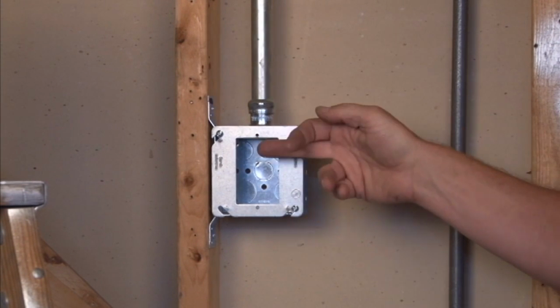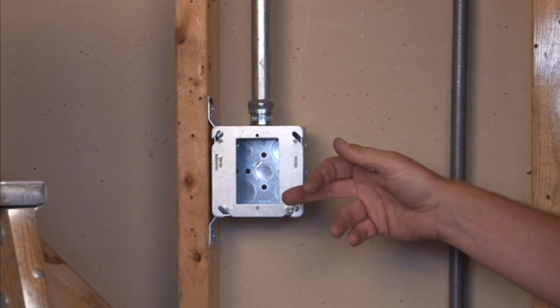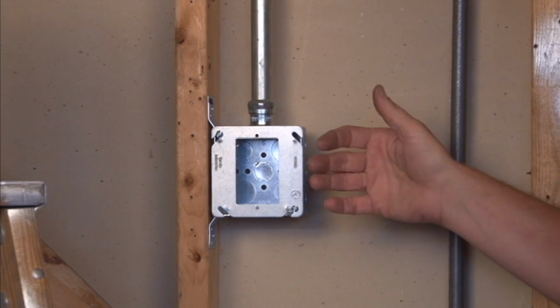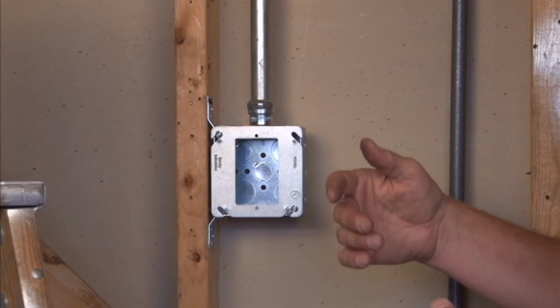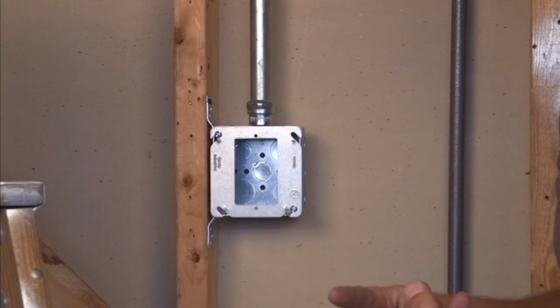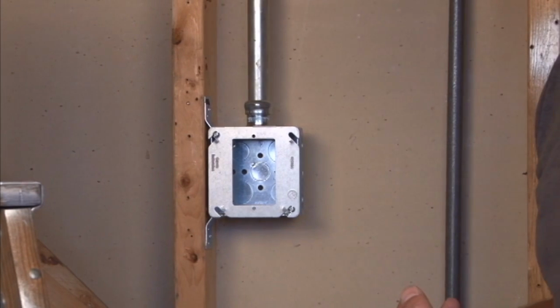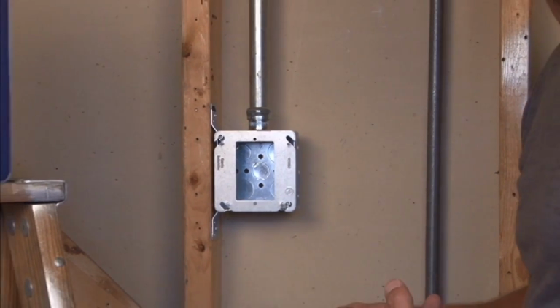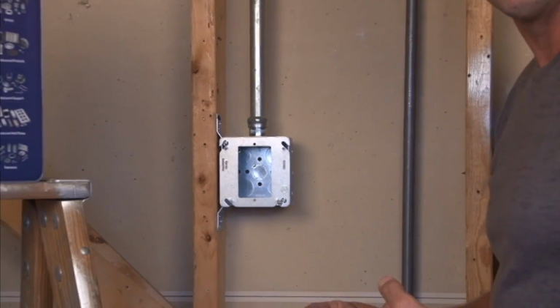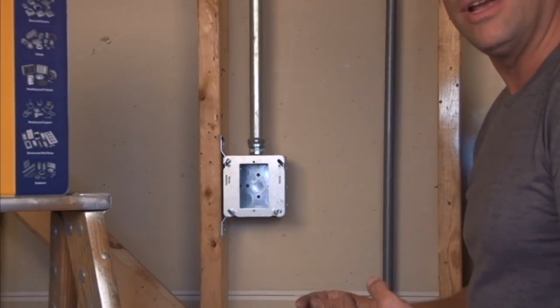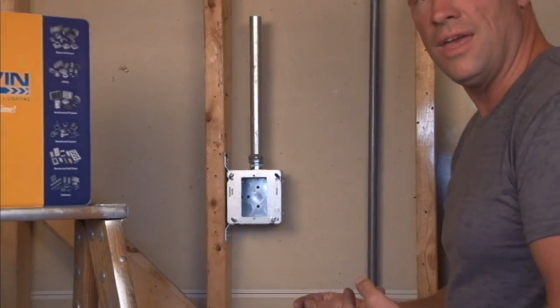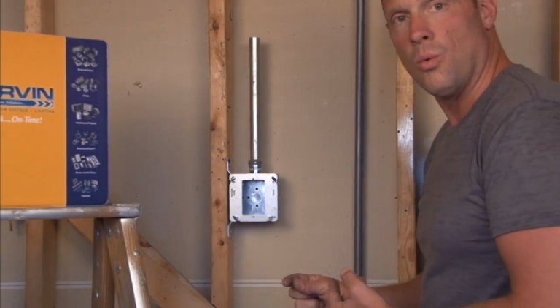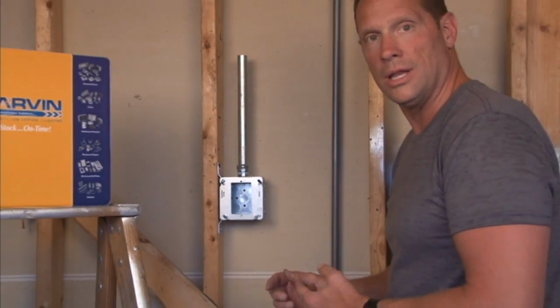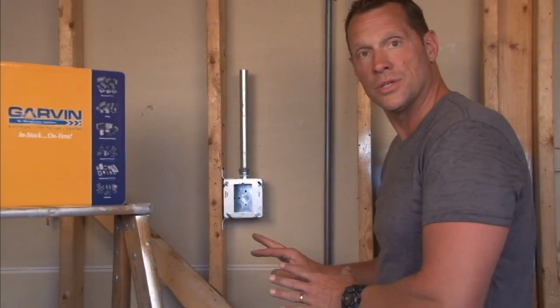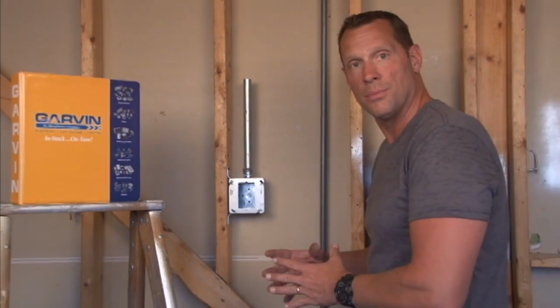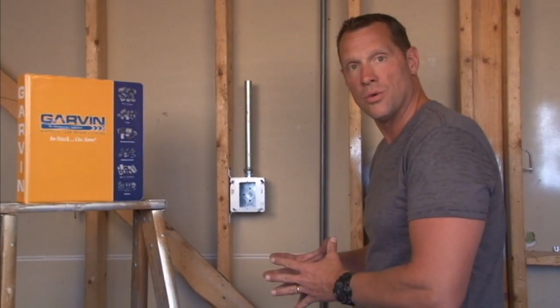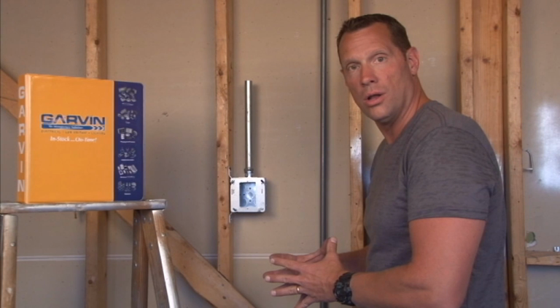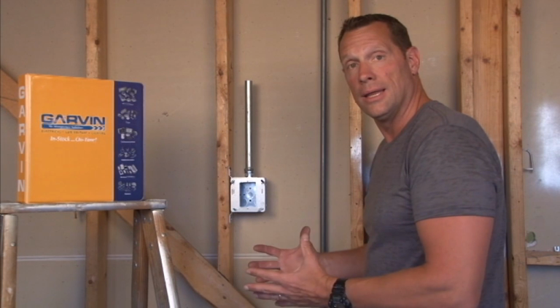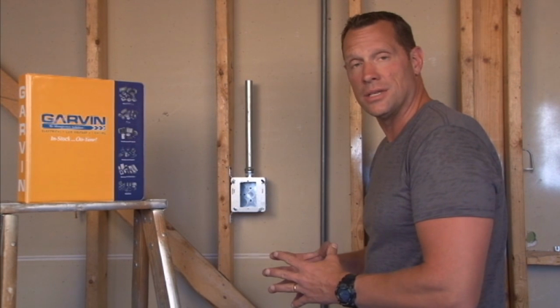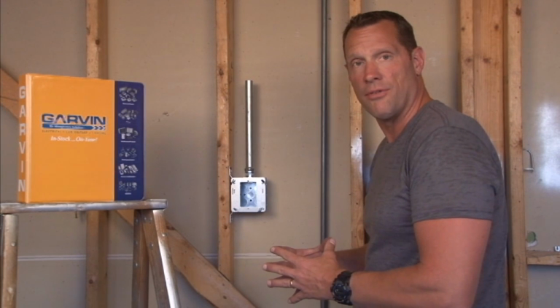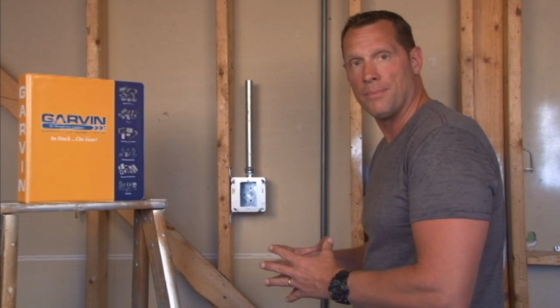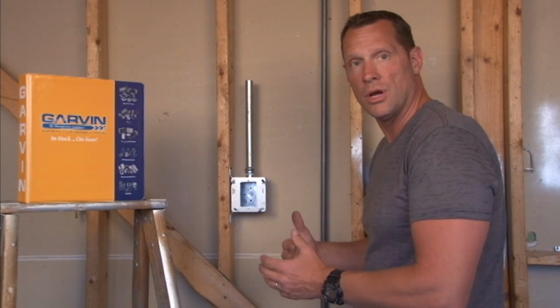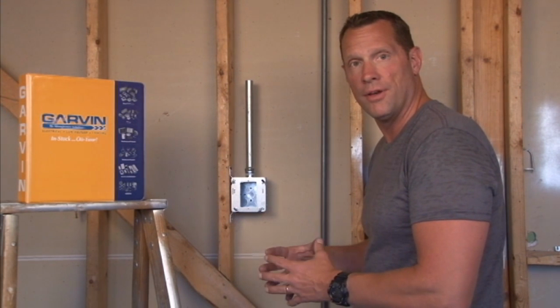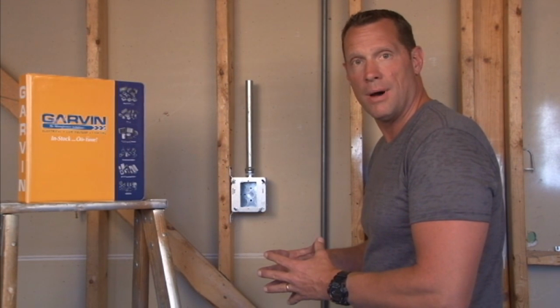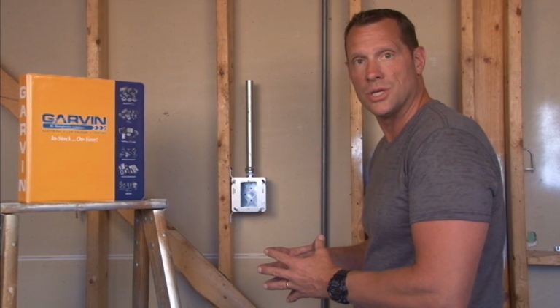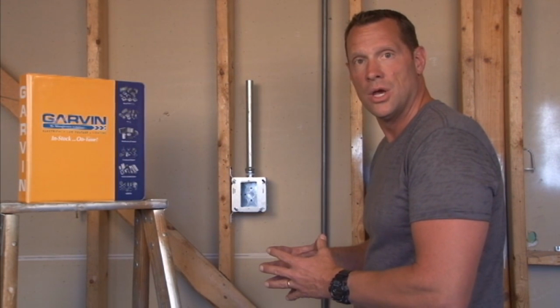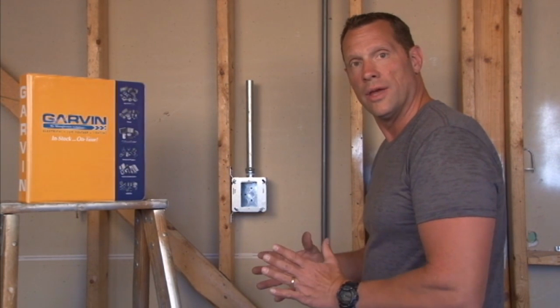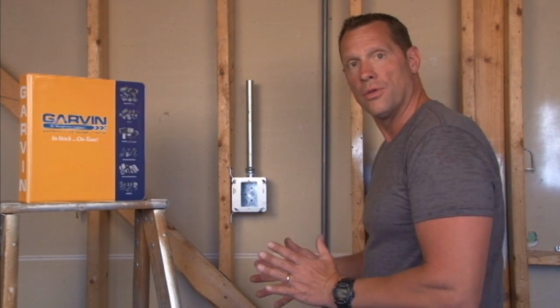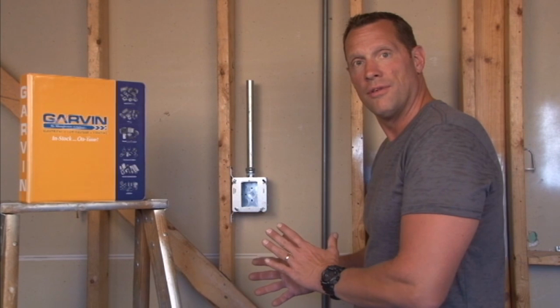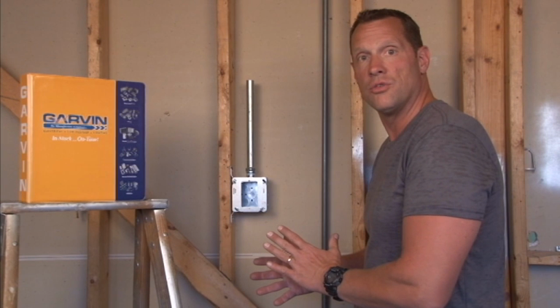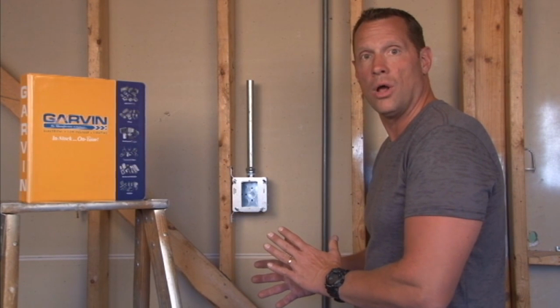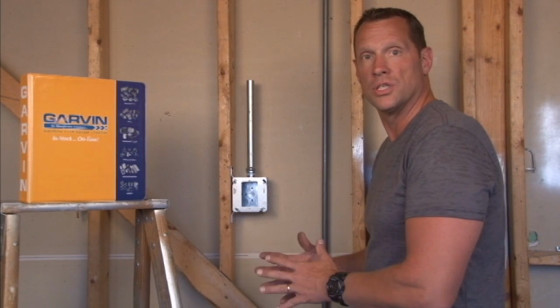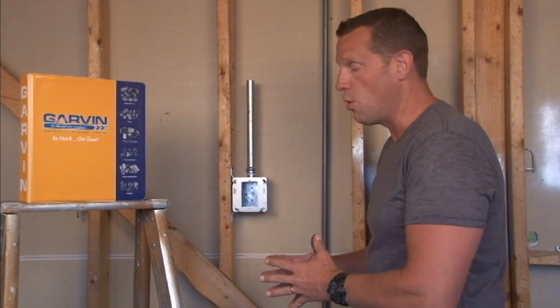These are very common when you have paneling or other very thin wall material that's going to be applied to the wall. It's also very popular in retrofitting and remodeling jobs when they go with very thin drywall over an existing wall.